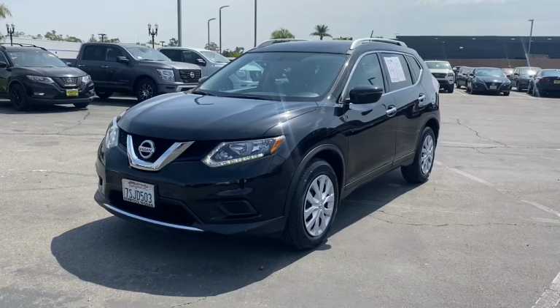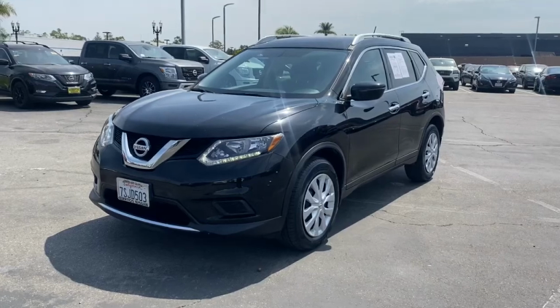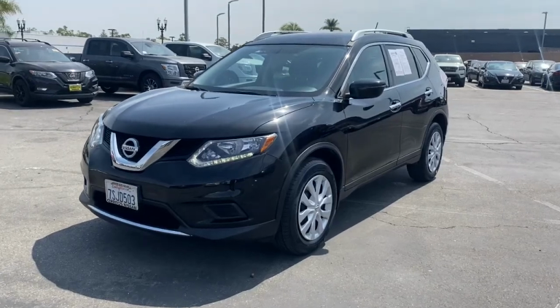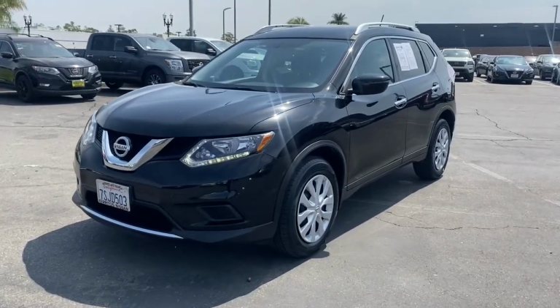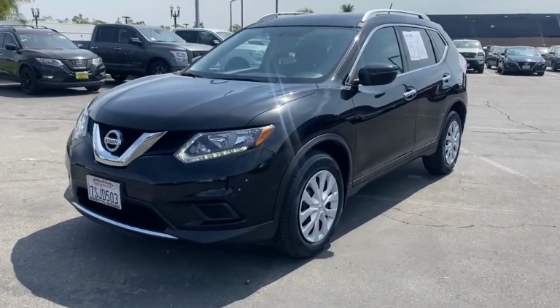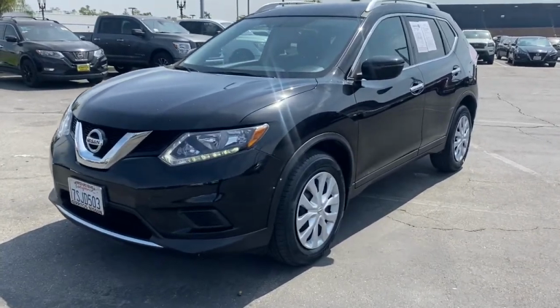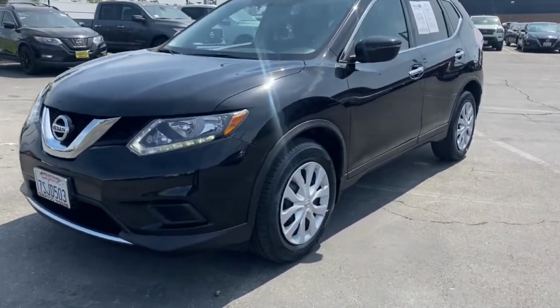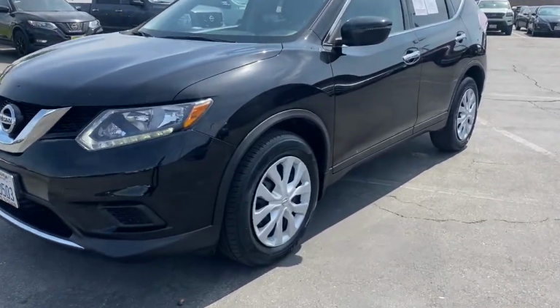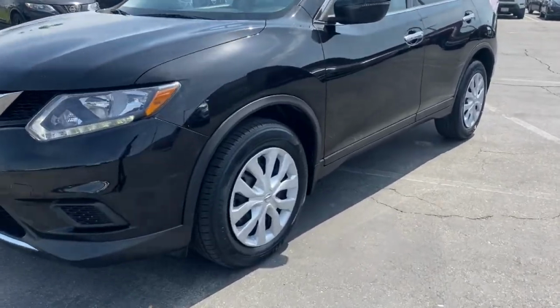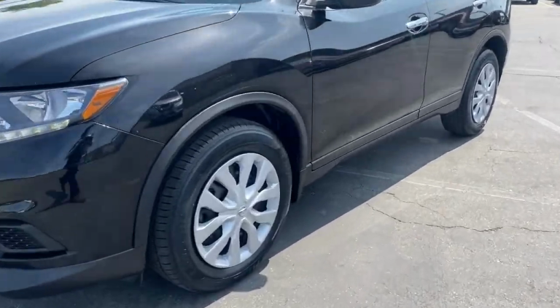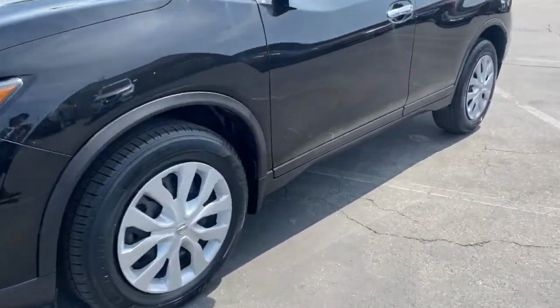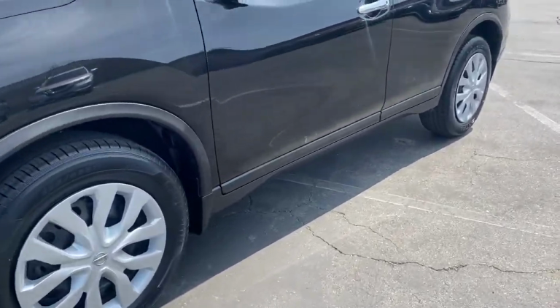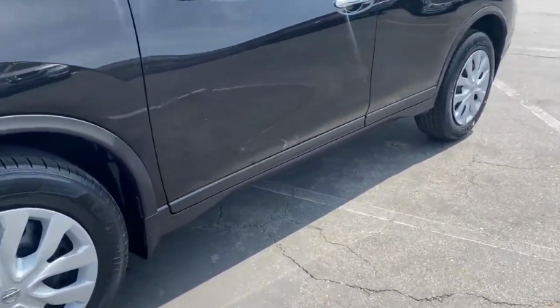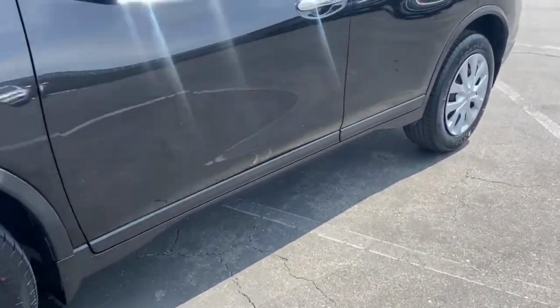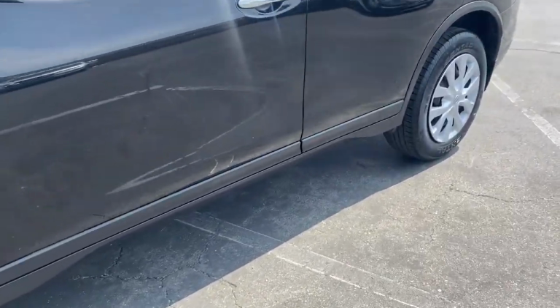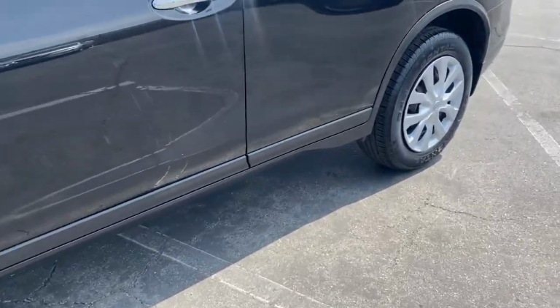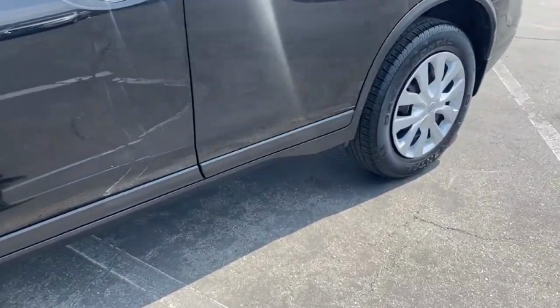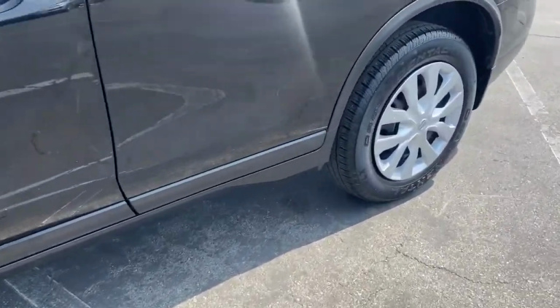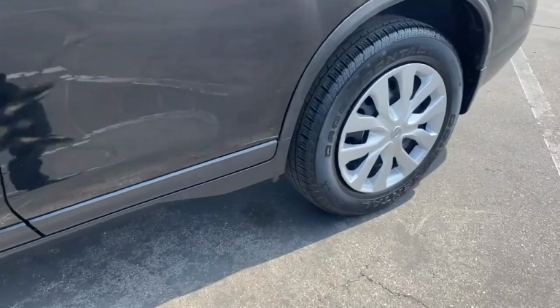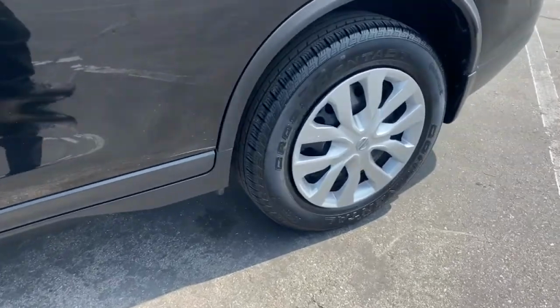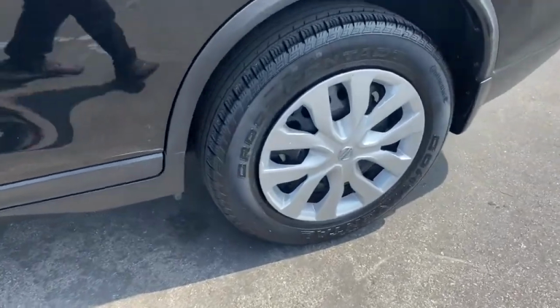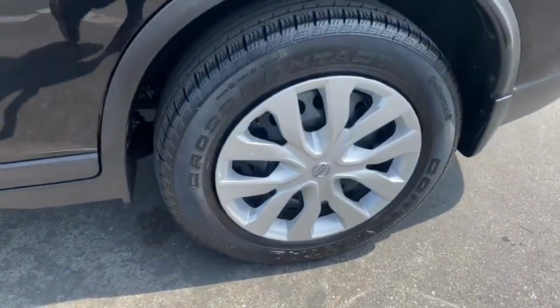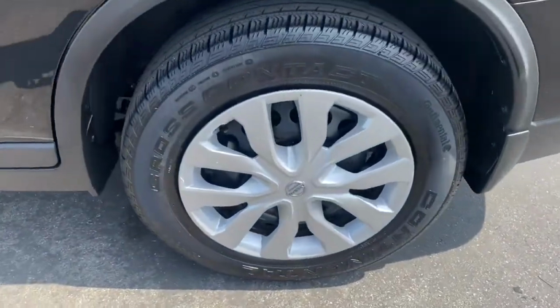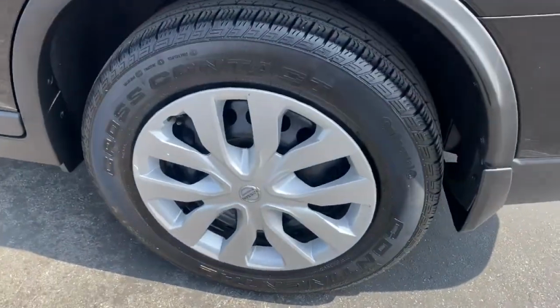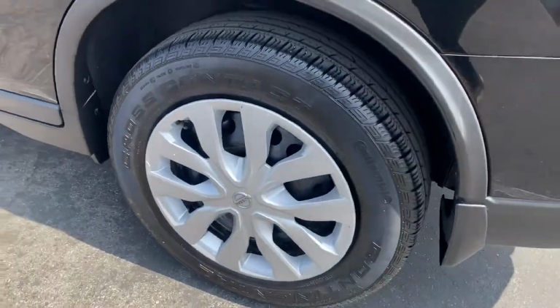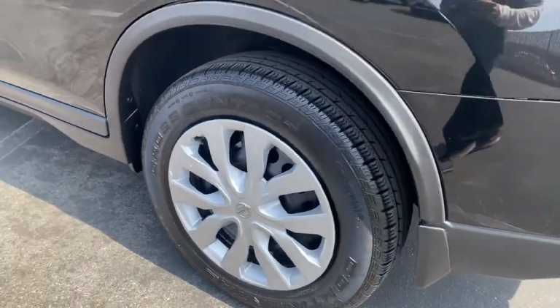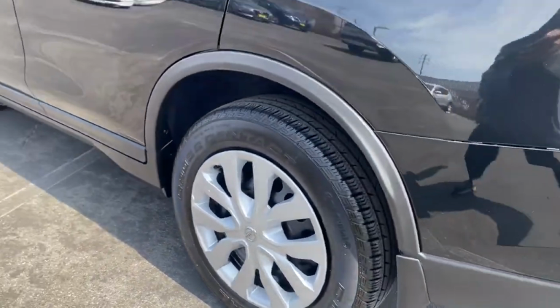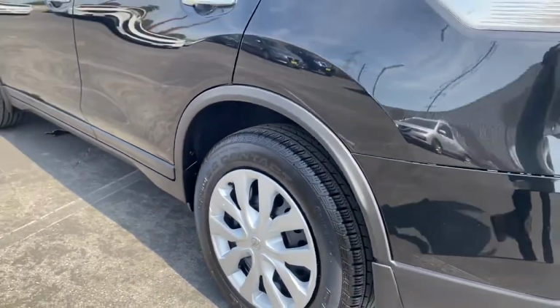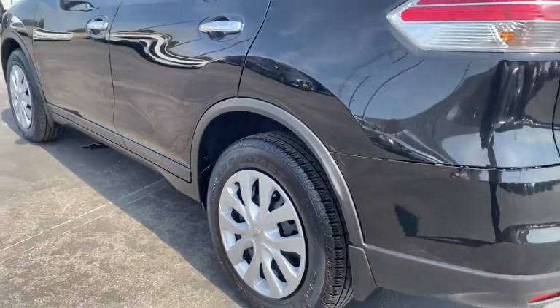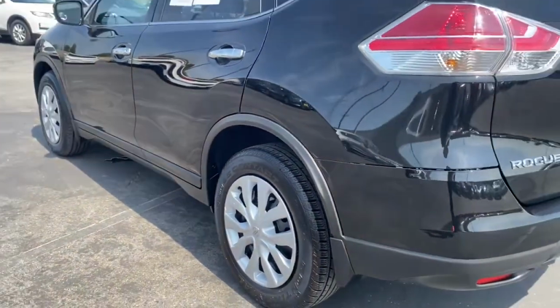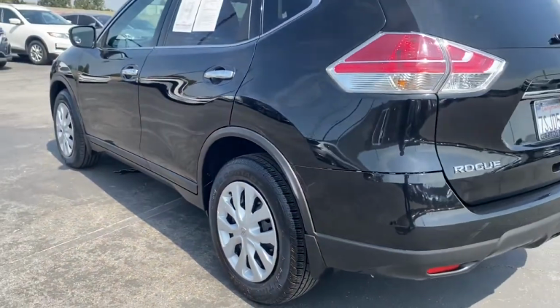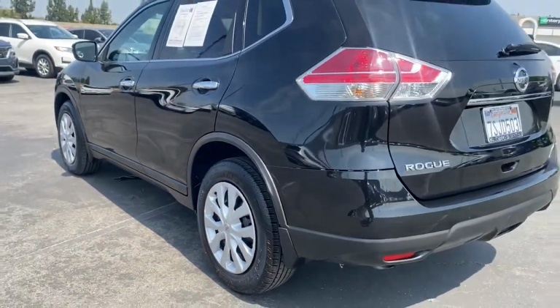Enjoy the view of this 2016 Nissan Rogue. This vehicle still has fewer than 50,000 miles on the clock, so it won't last long.